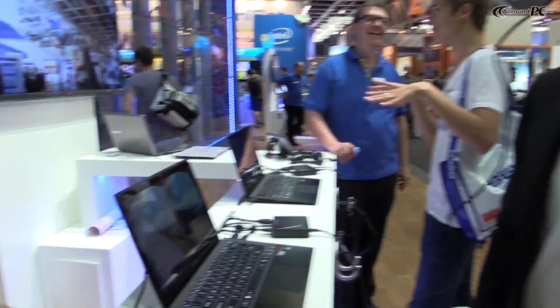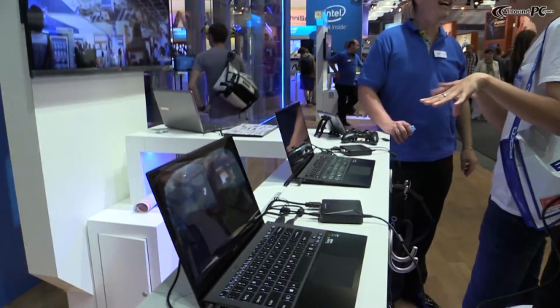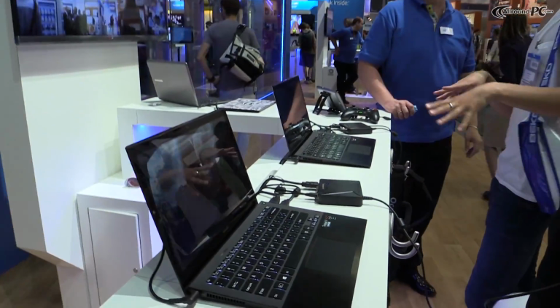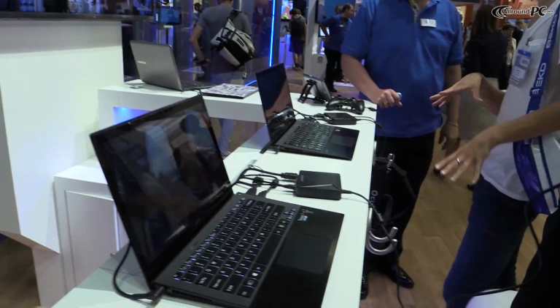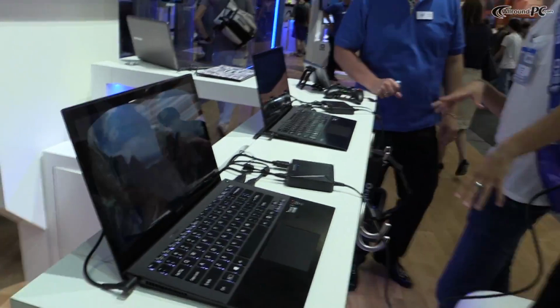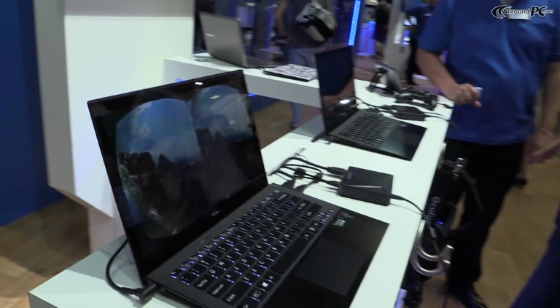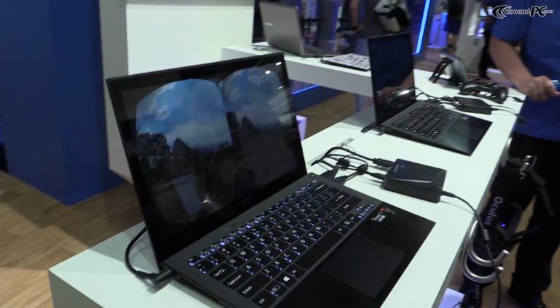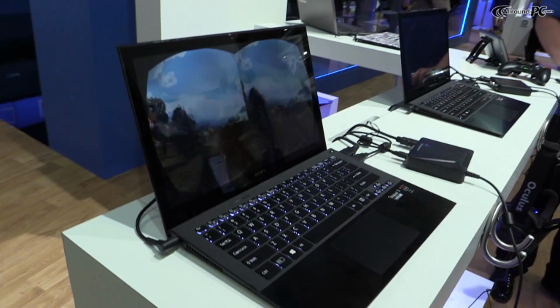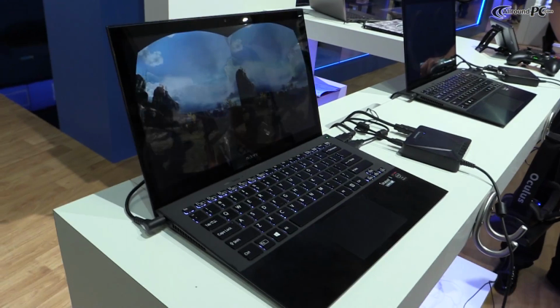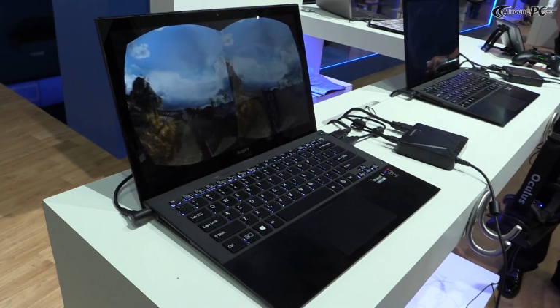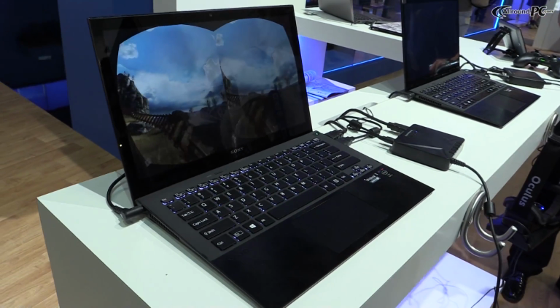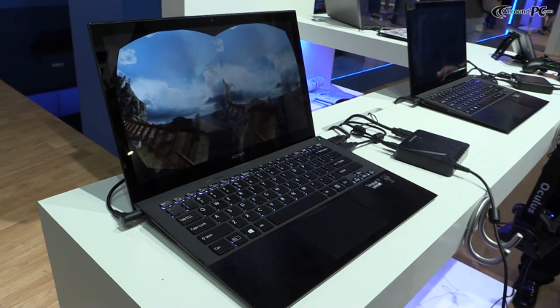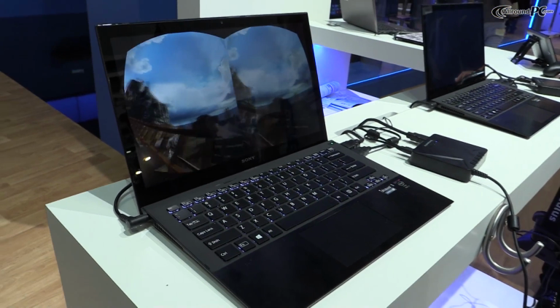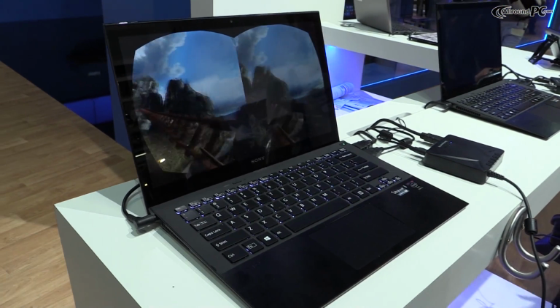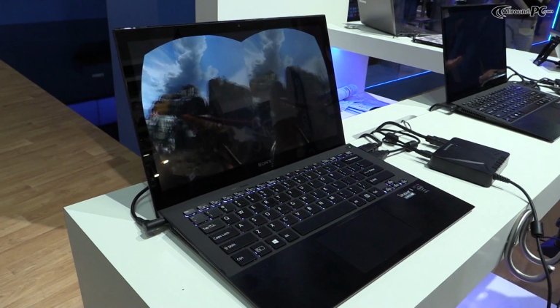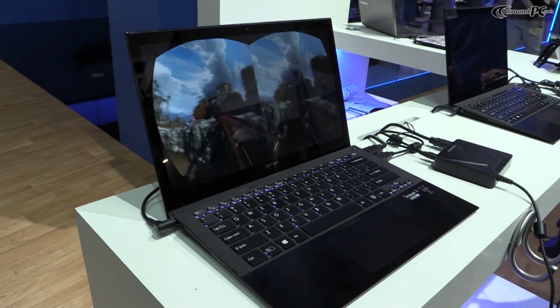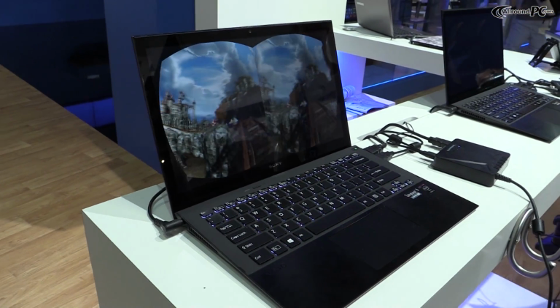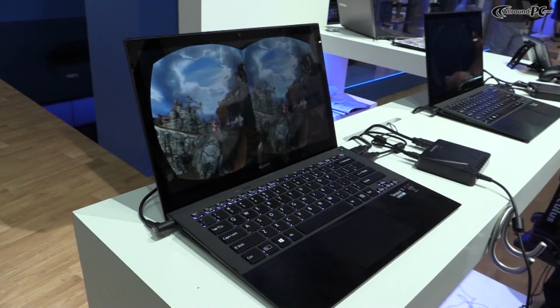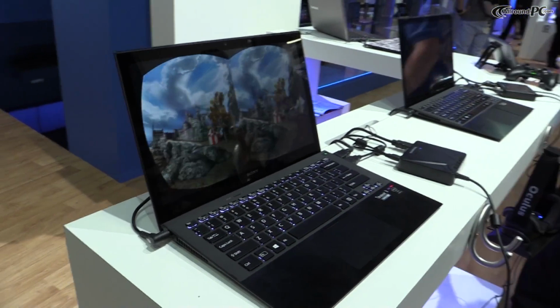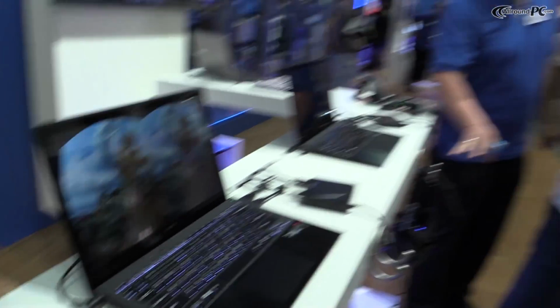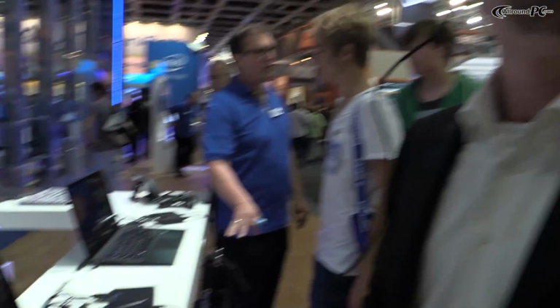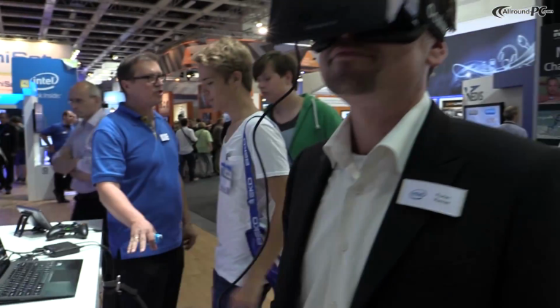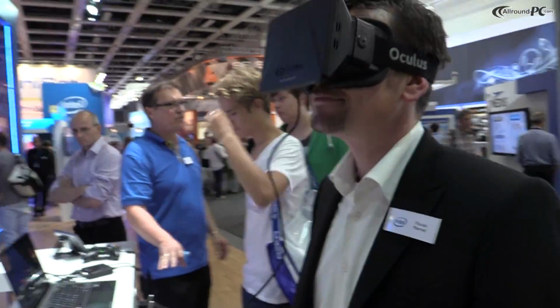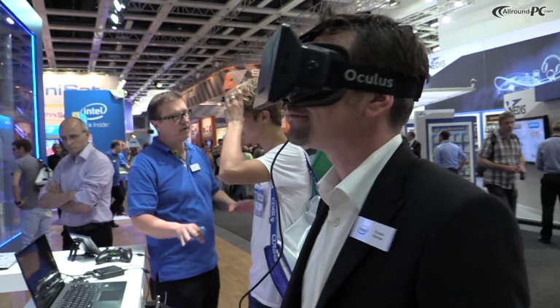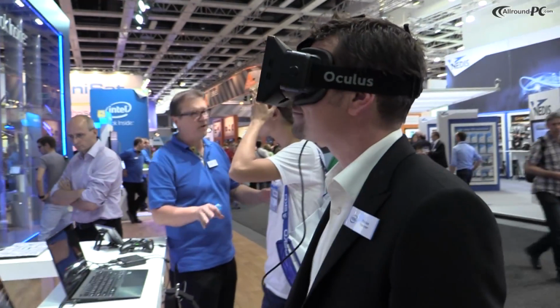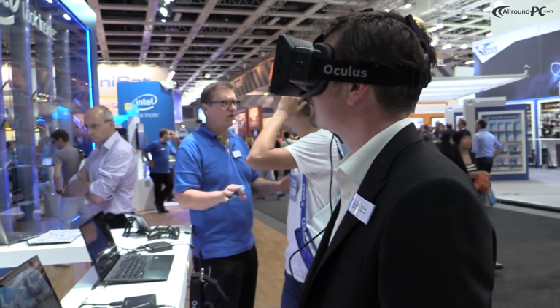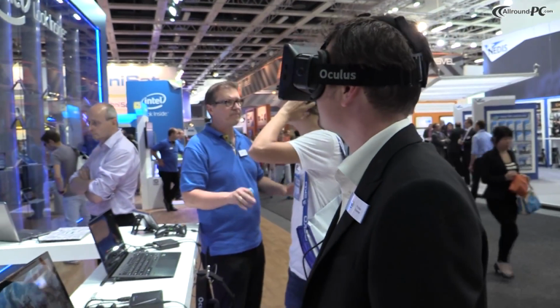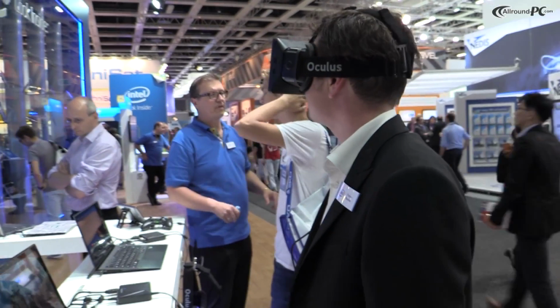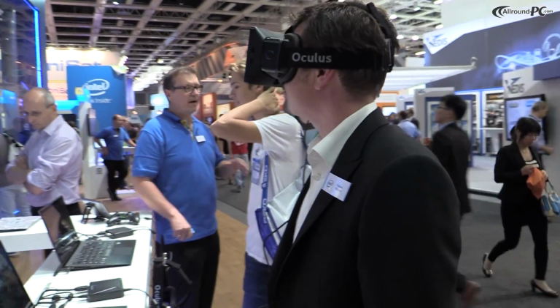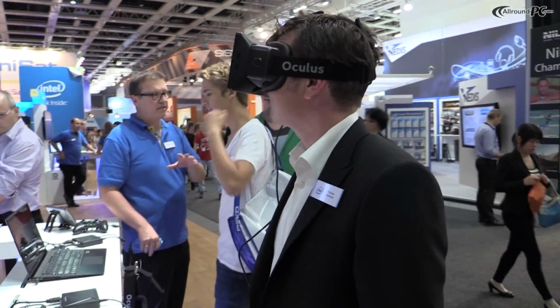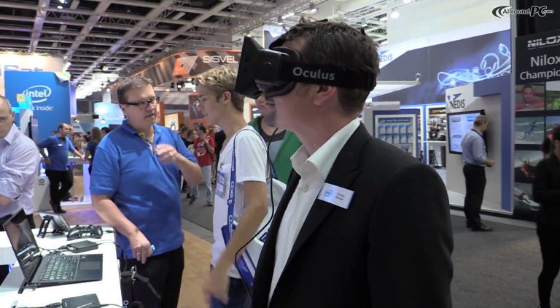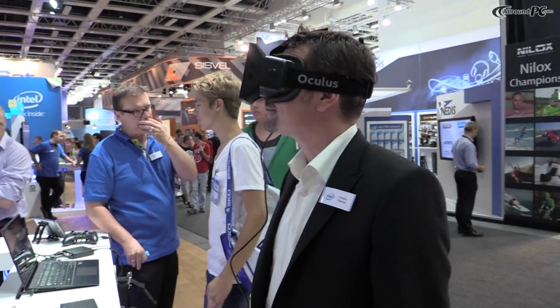And it increases the ability to have these true interactive and personal experiences on all of your computing devices in a really fun and interesting way. And we think this is really going to grow.